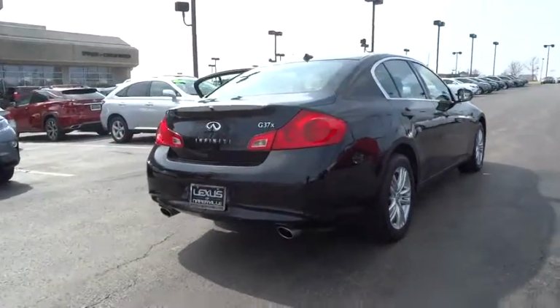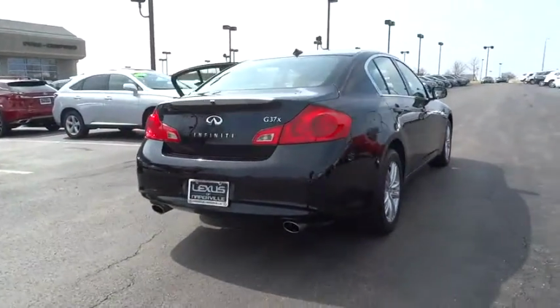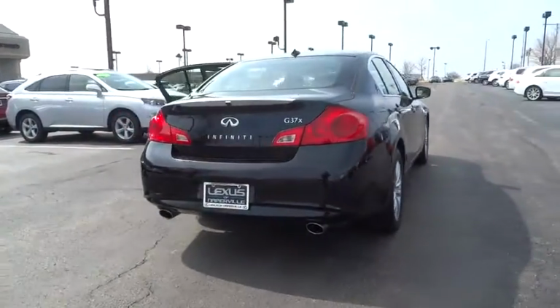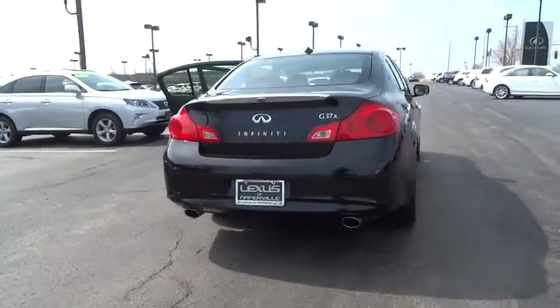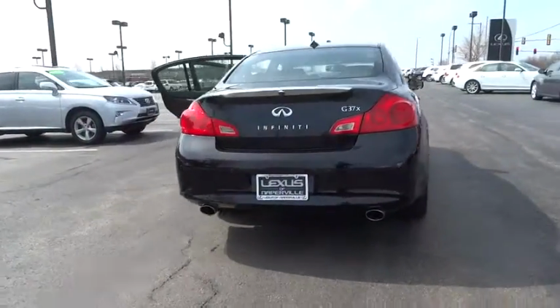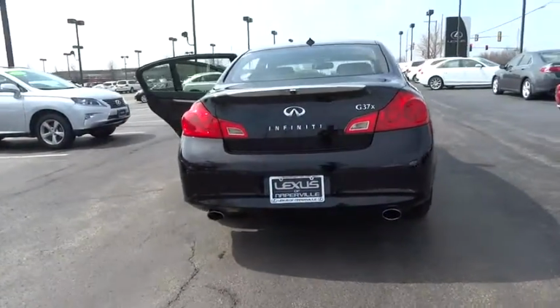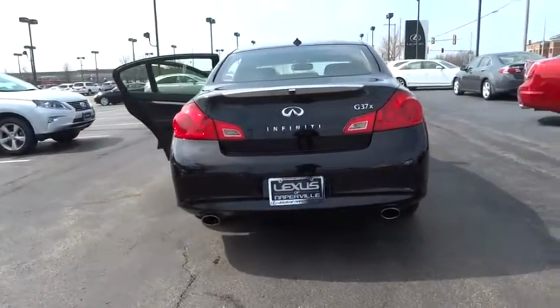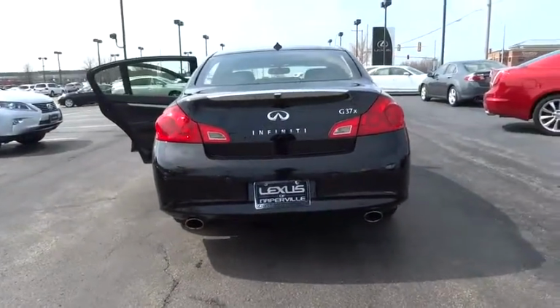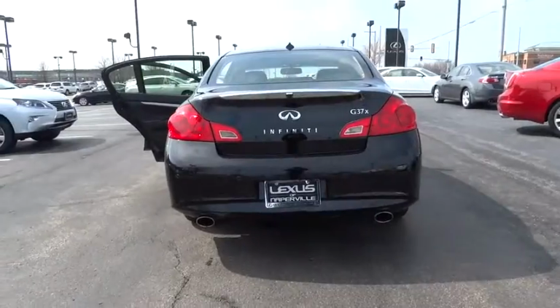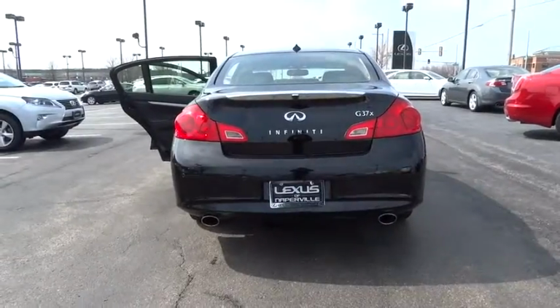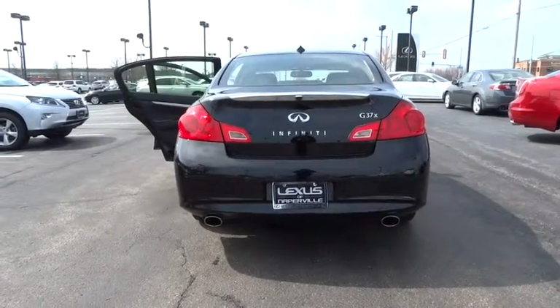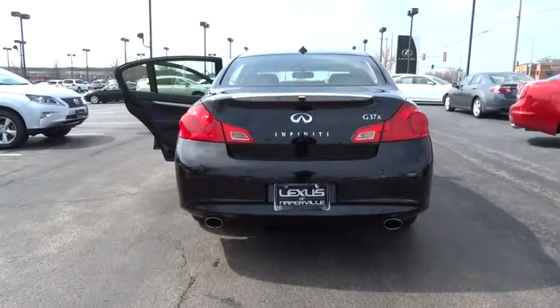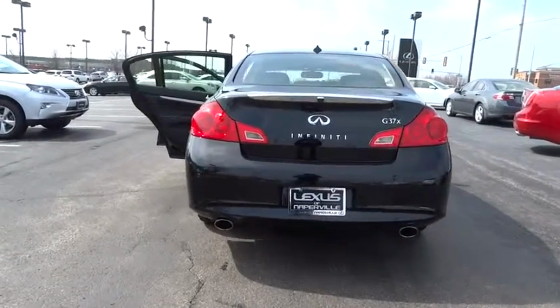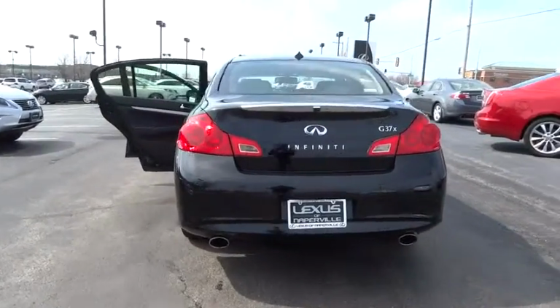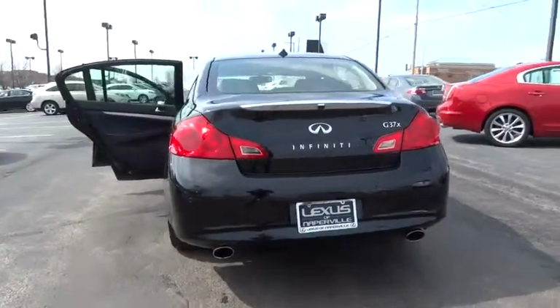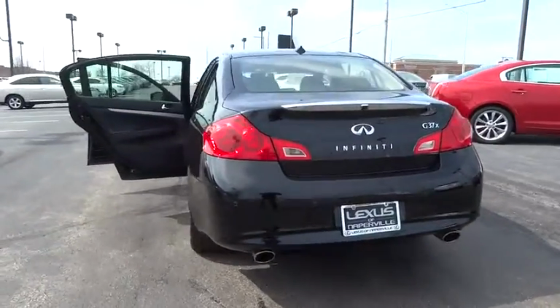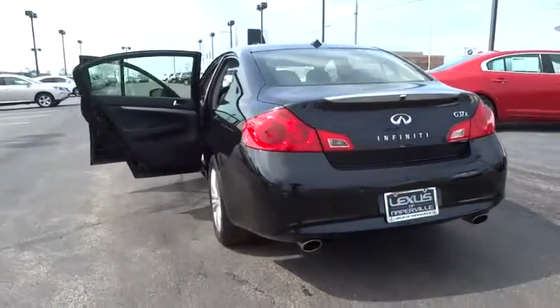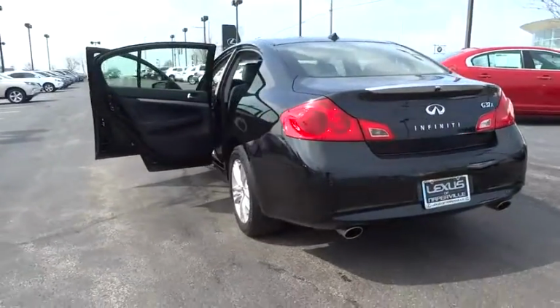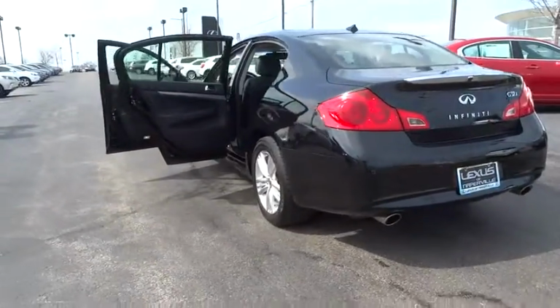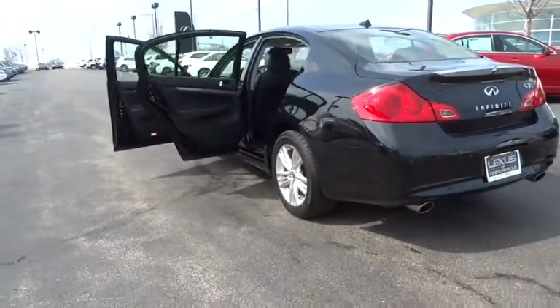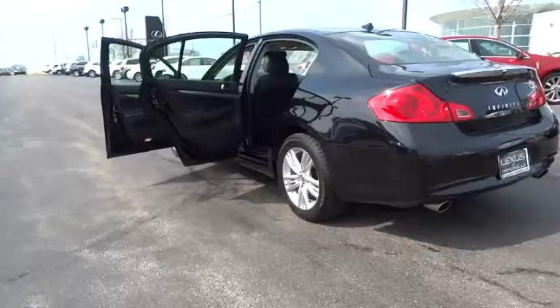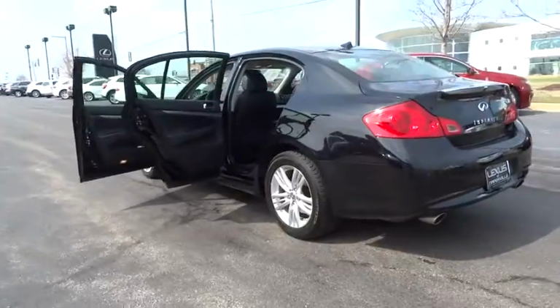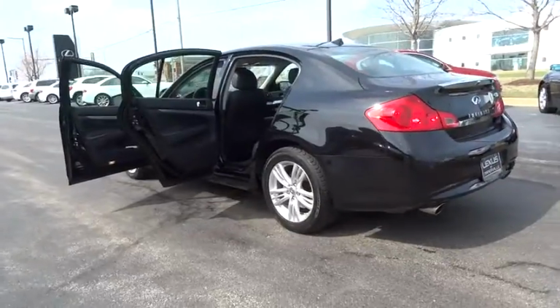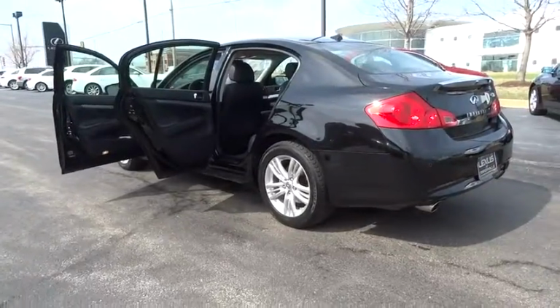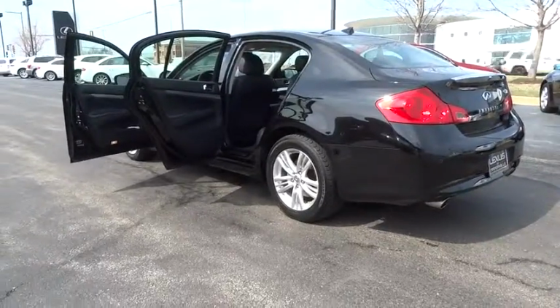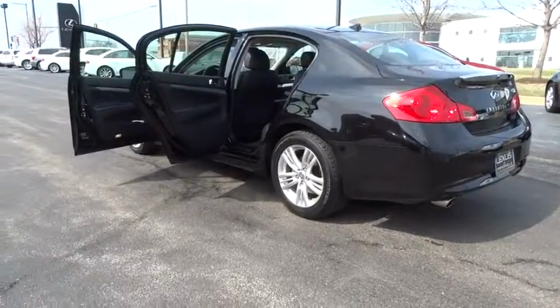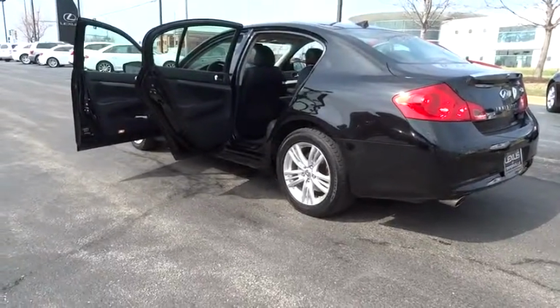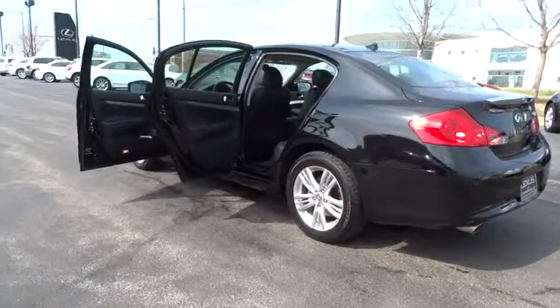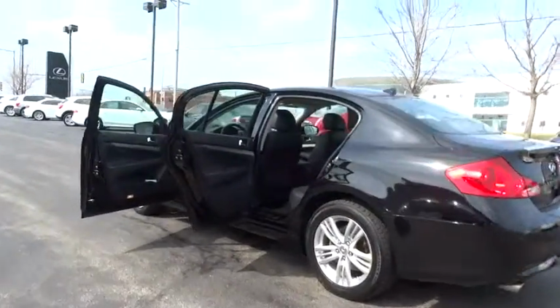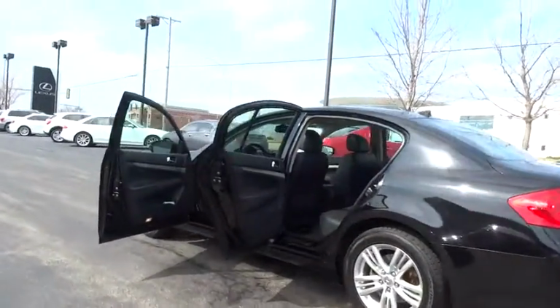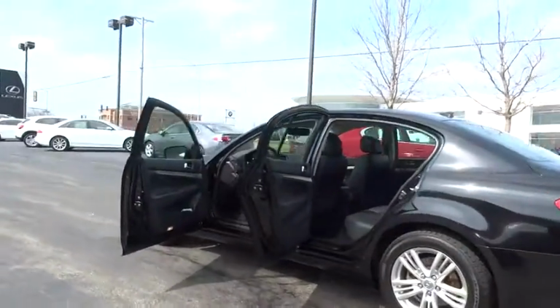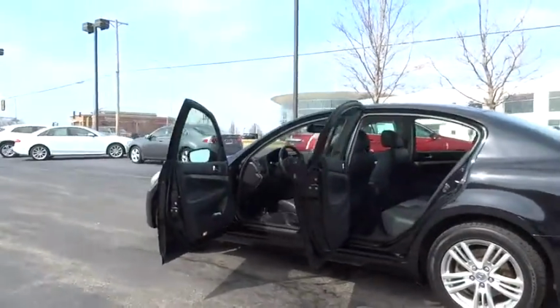Power passenger seat. Traction control. Leather-wrapped steering wheel. Dual airbags. Power steering. Alloy wheels. Air conditioning, front. Four-wheel disc brakes. AM-FM CD MP3 radio.